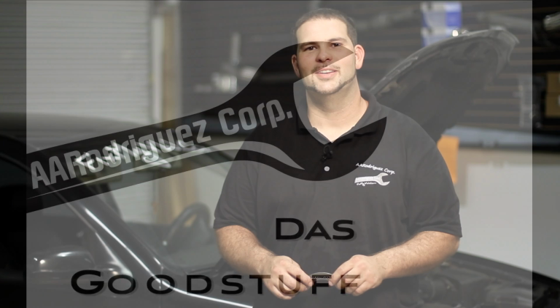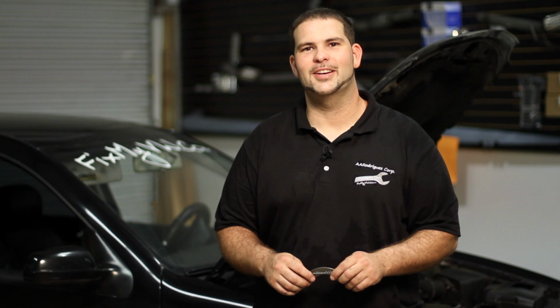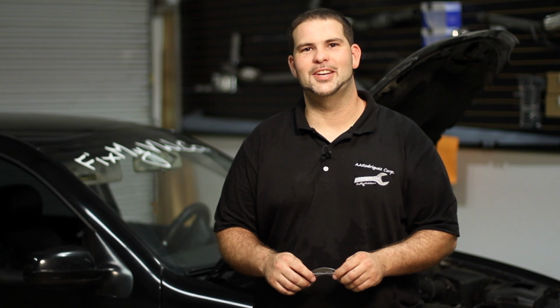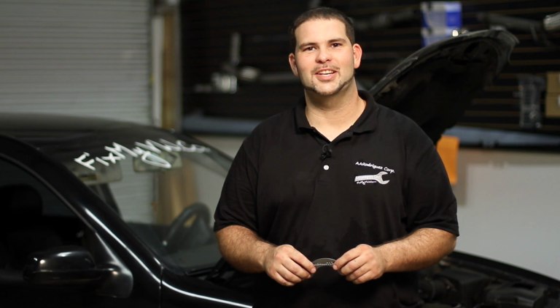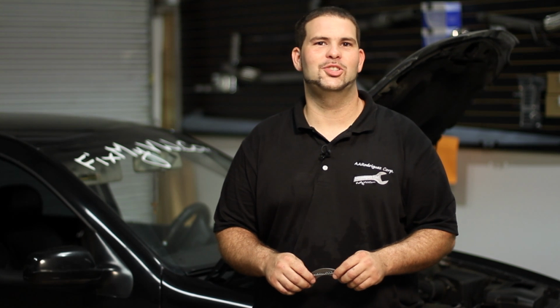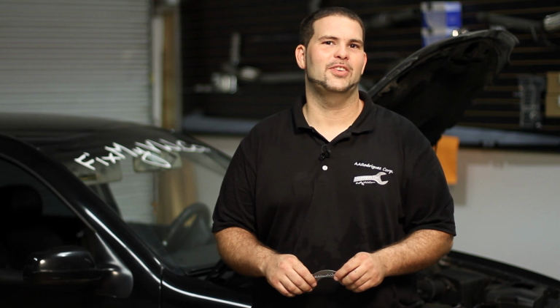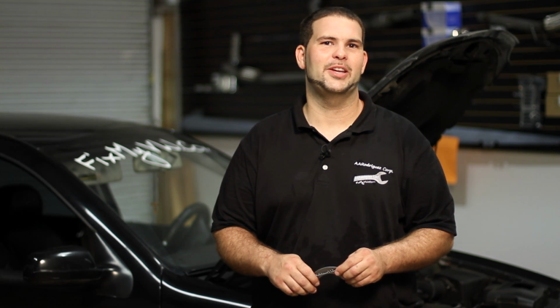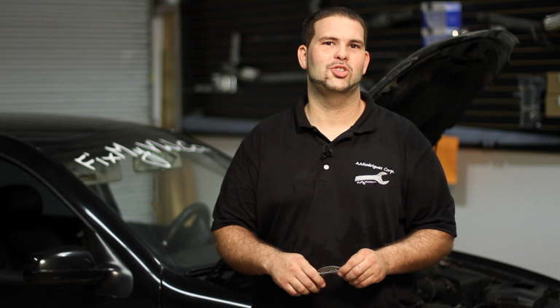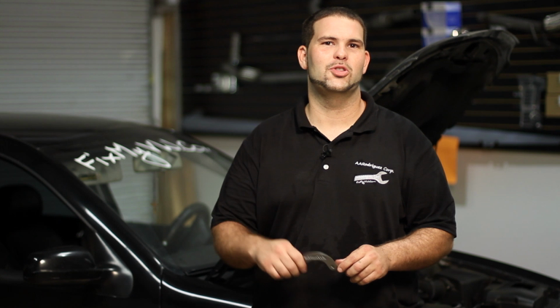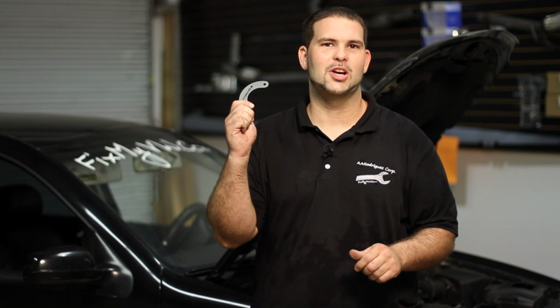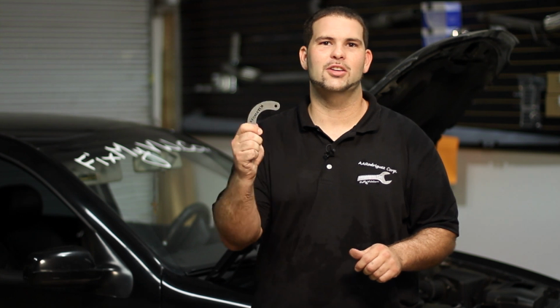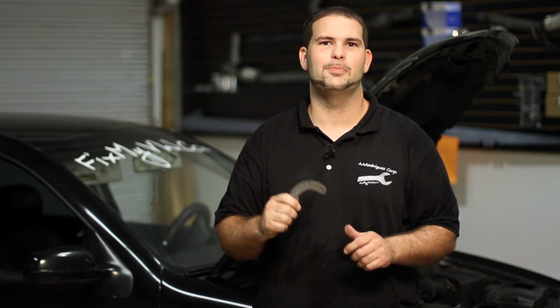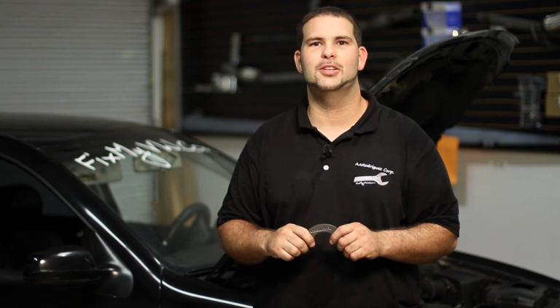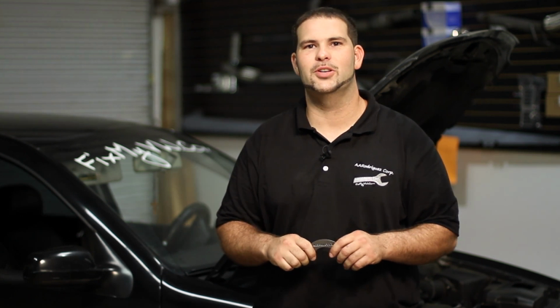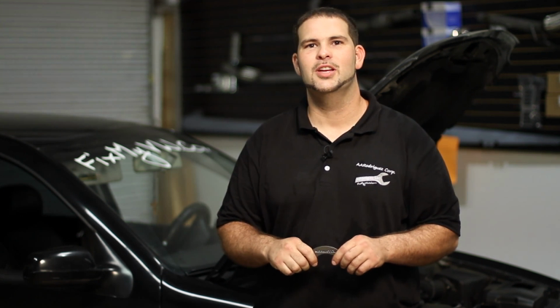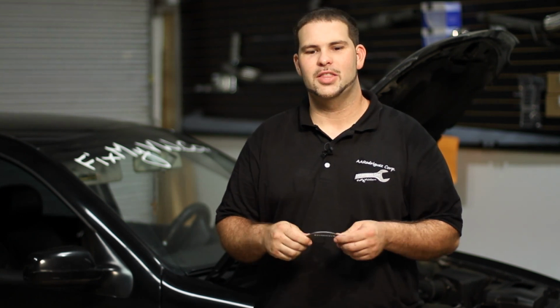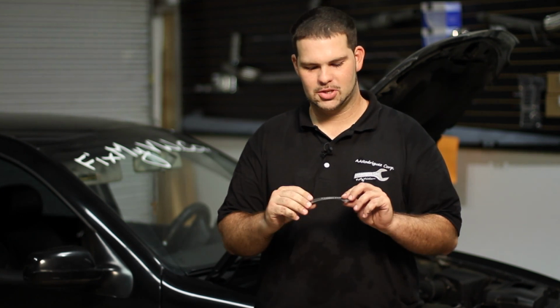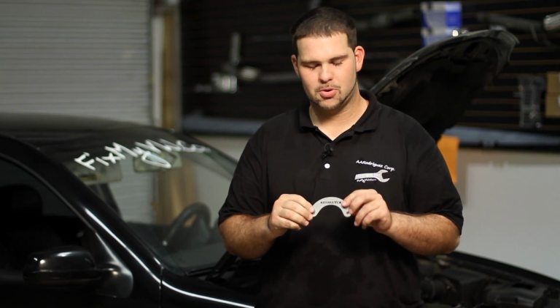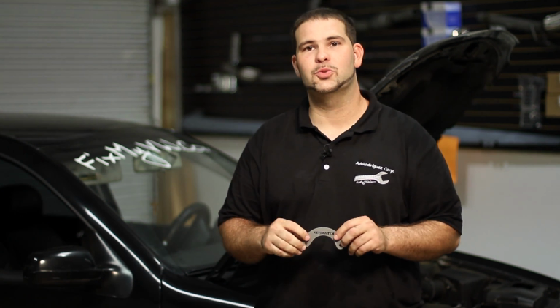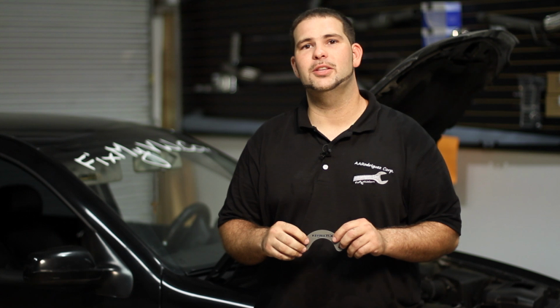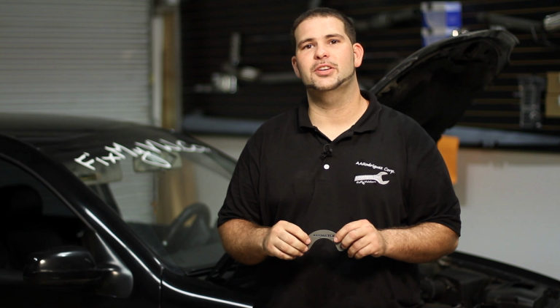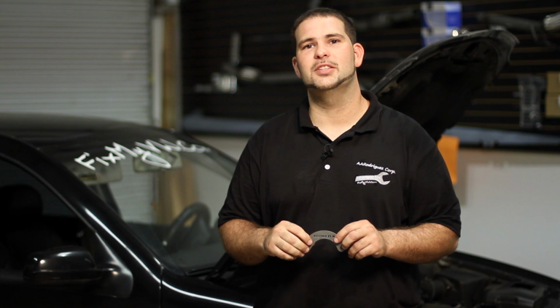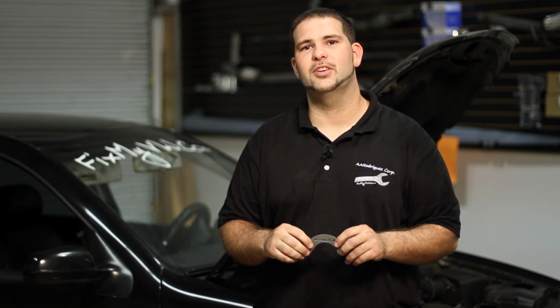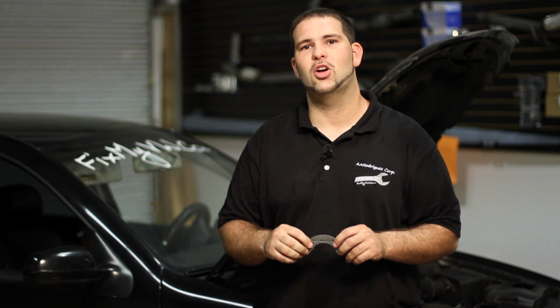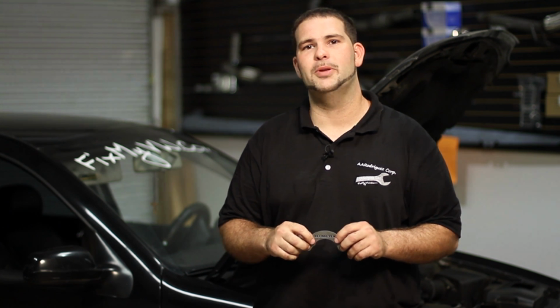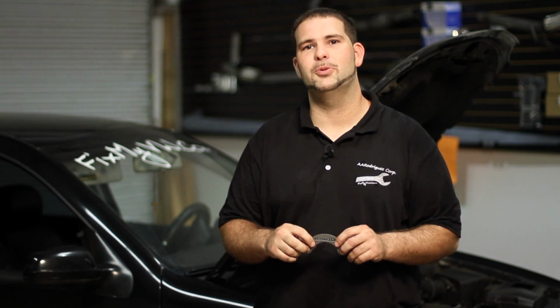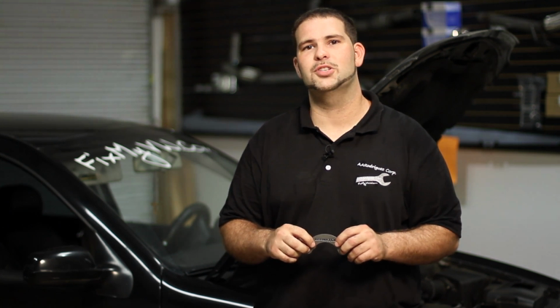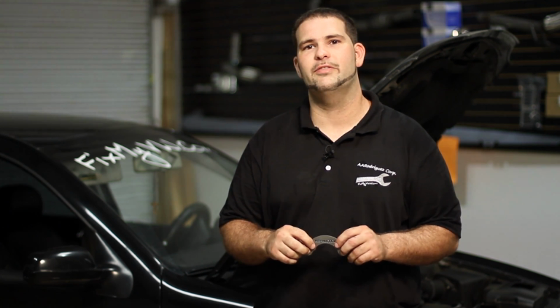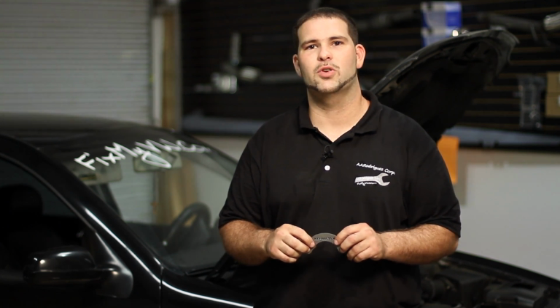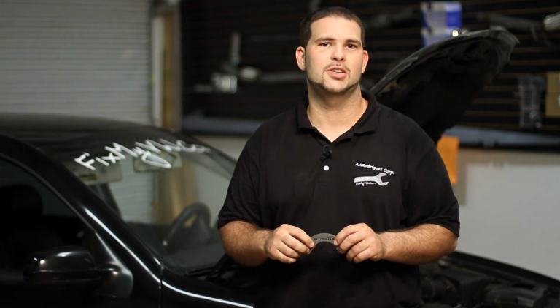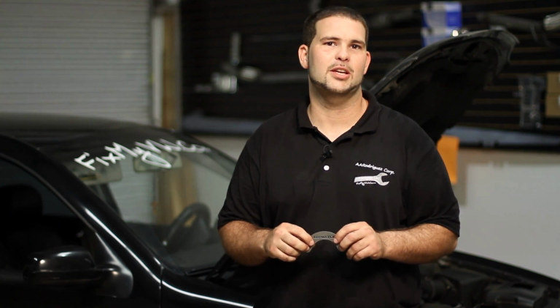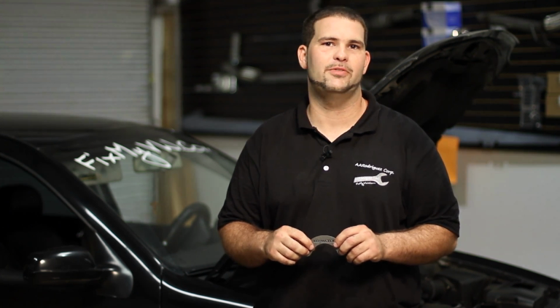Hey guys, today on Dust Good Stuff I'm going to show you the doggy collar for the BEW engine. This product was made to fix the intake leak that all BEW engines have — it's right next to the intake manifold.